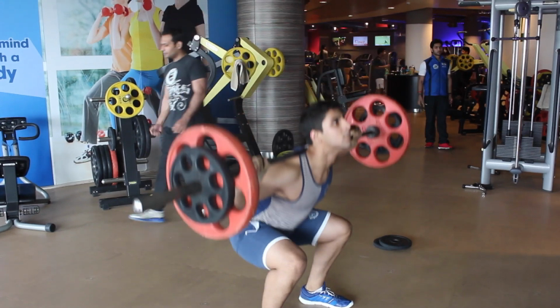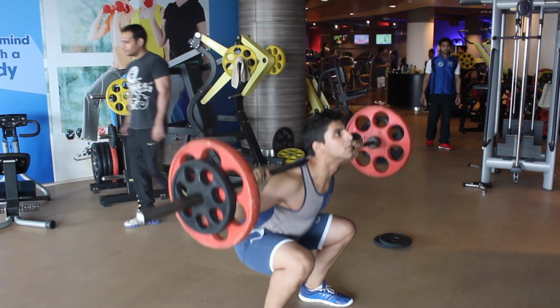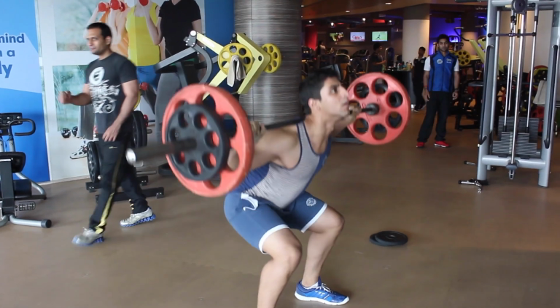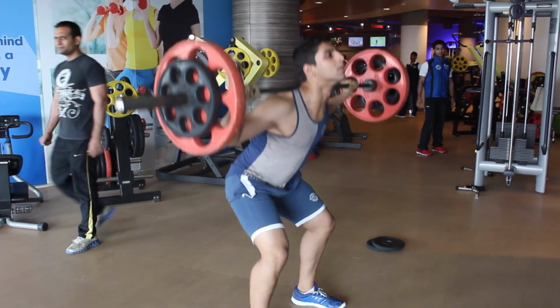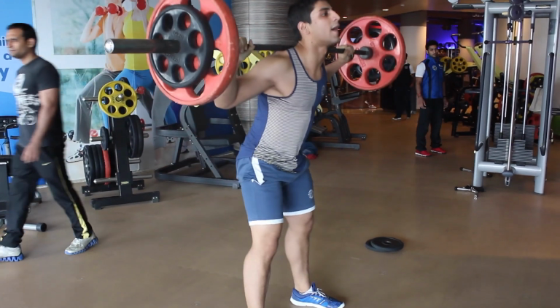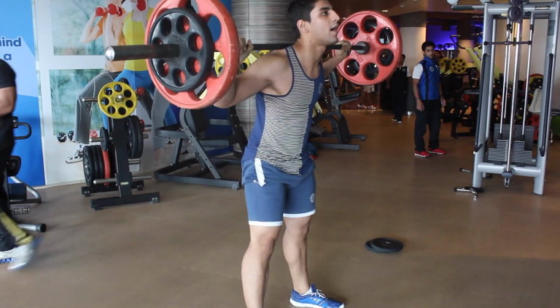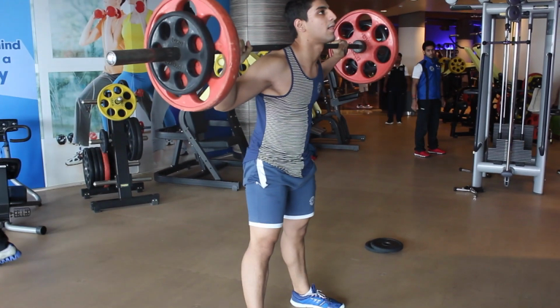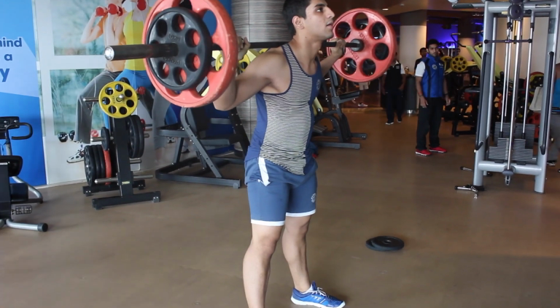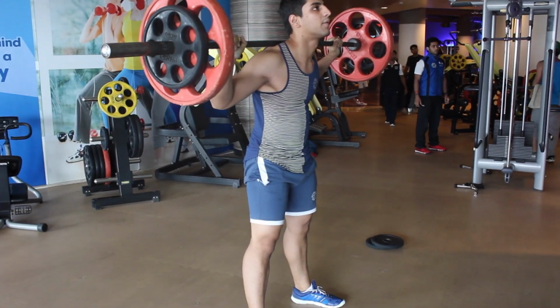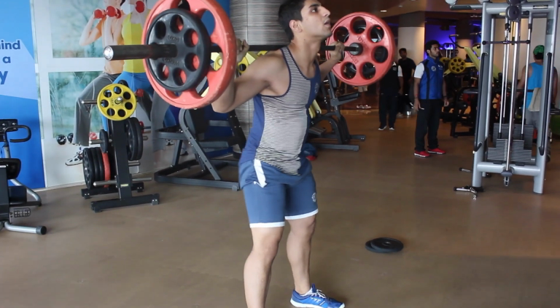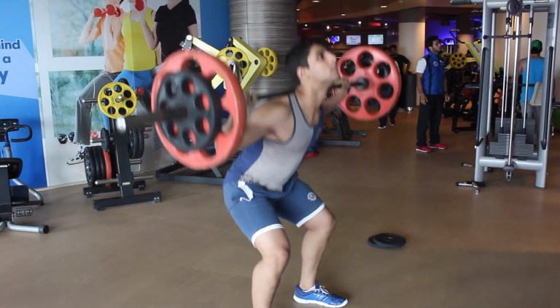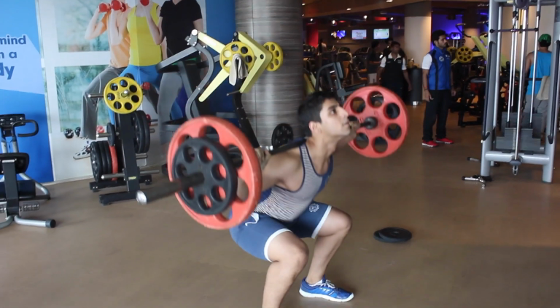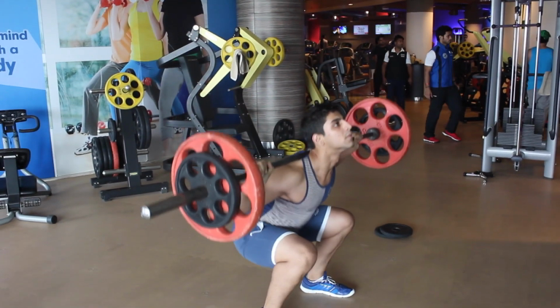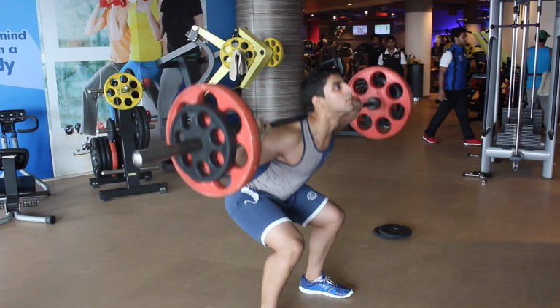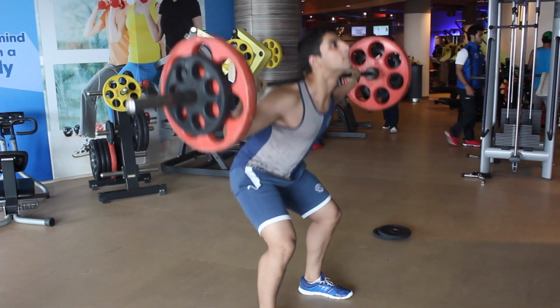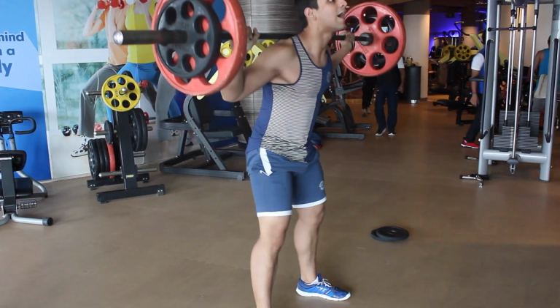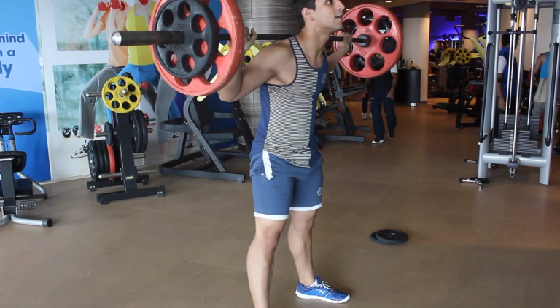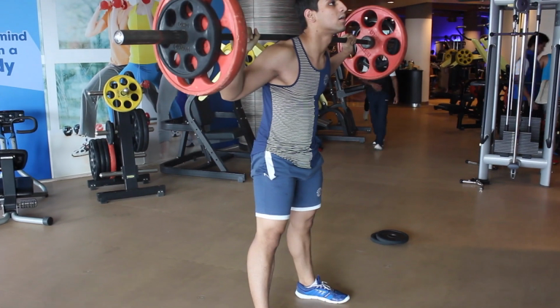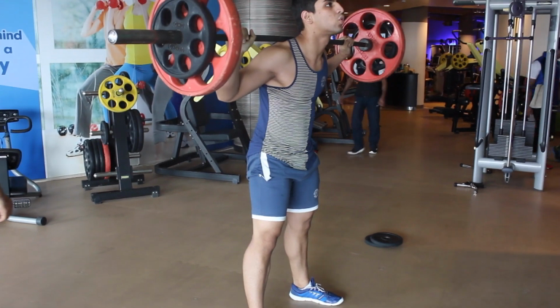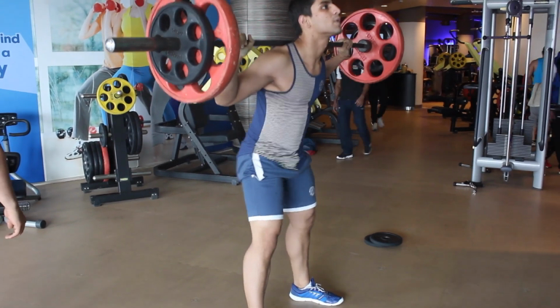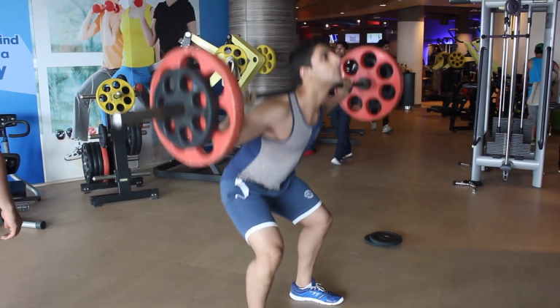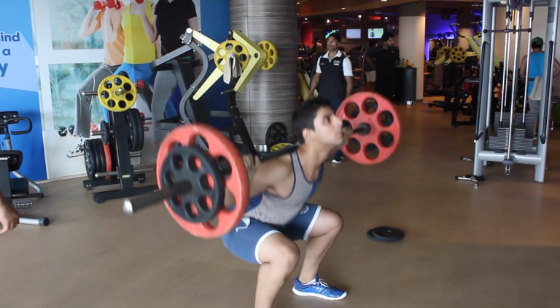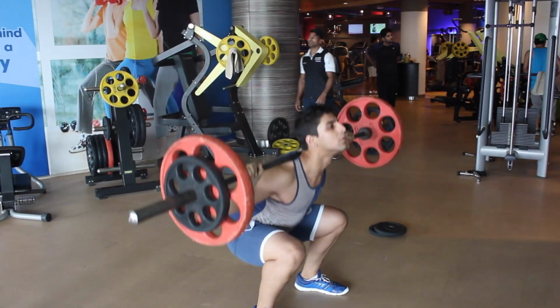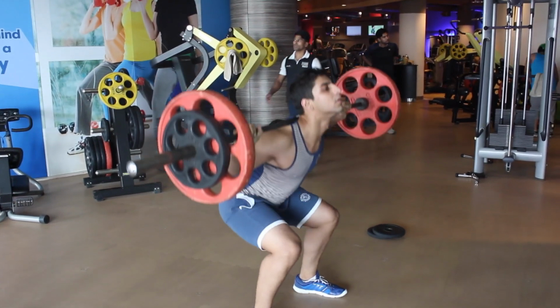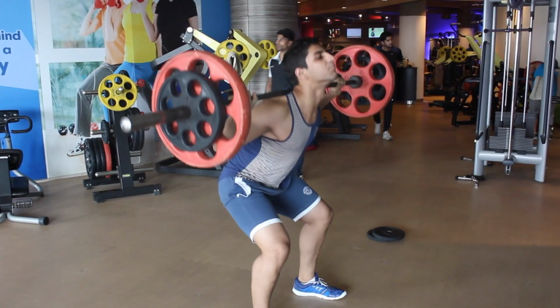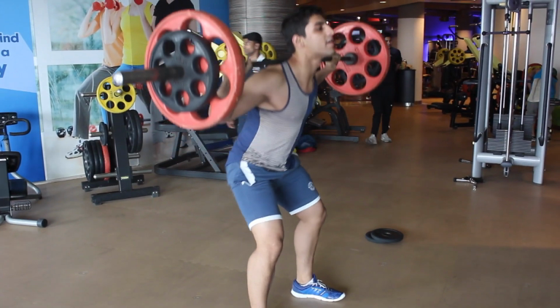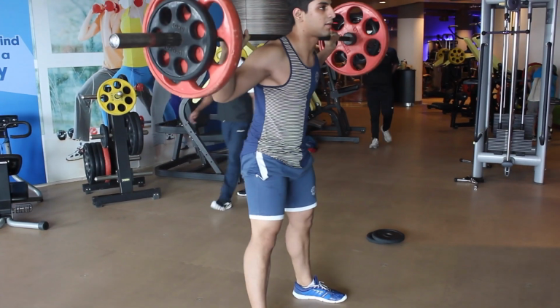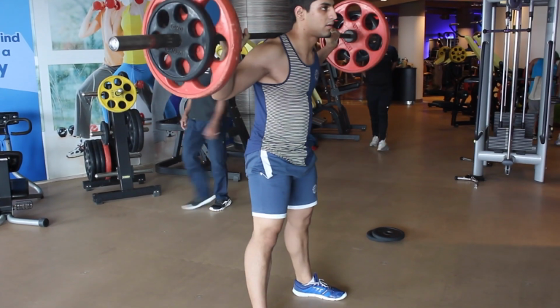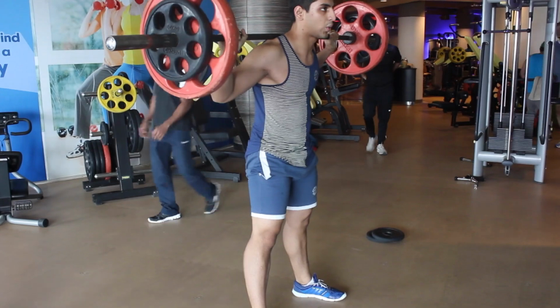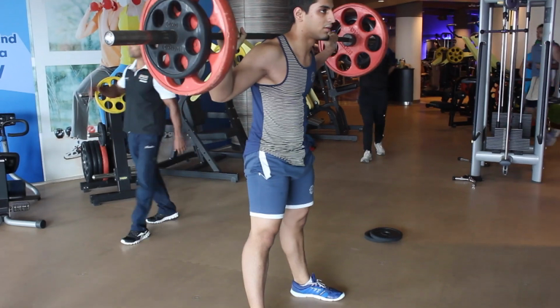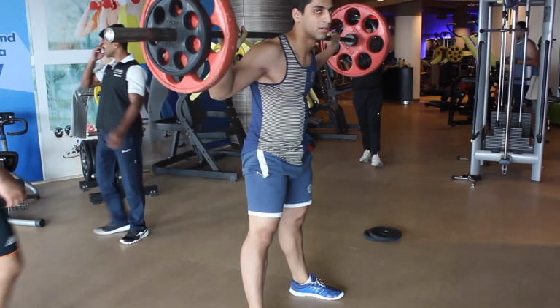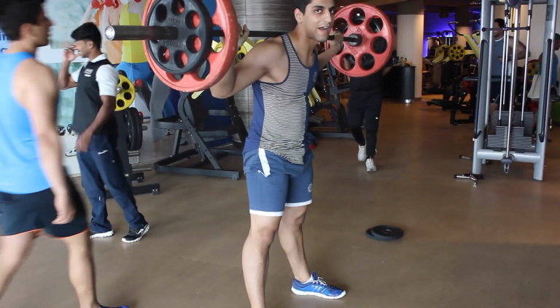Following that, we moved on to an isolation. We supersetted the hamstring curls with the leg extensions for about 4 sets each — so that's about 8 sets total. Enjoy the raw footage of that right now.